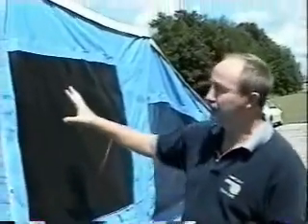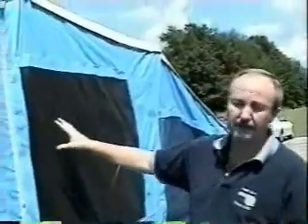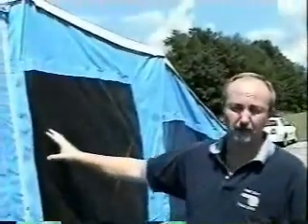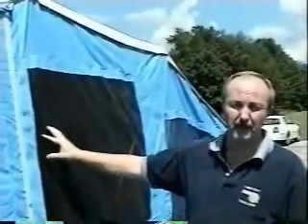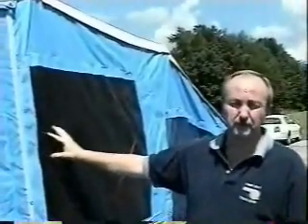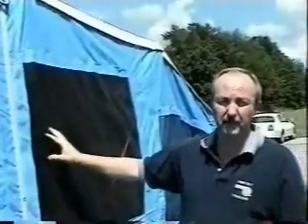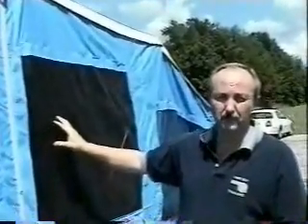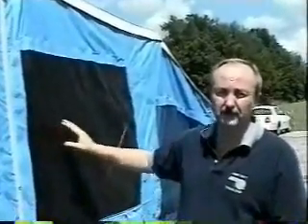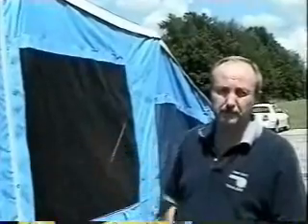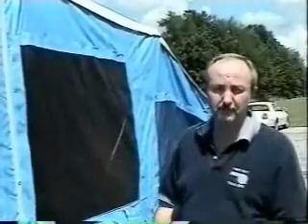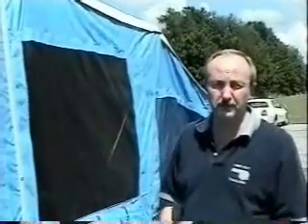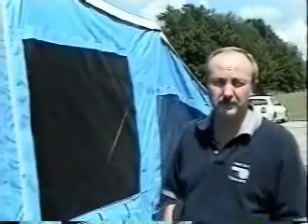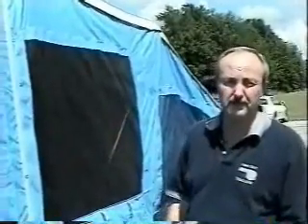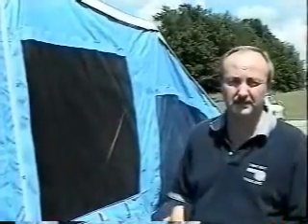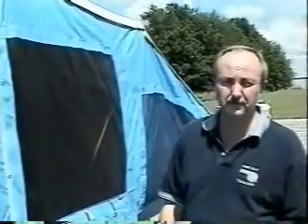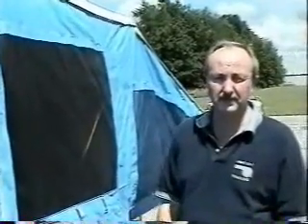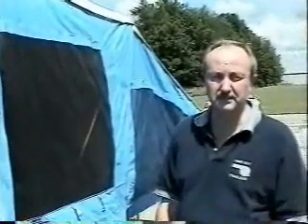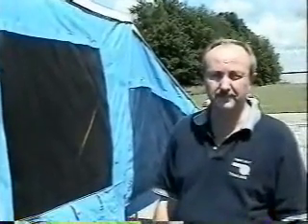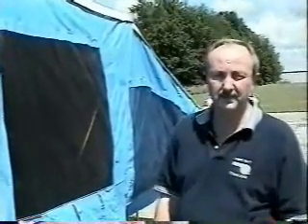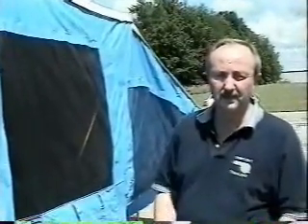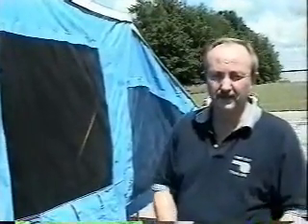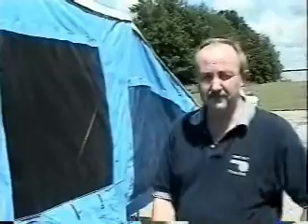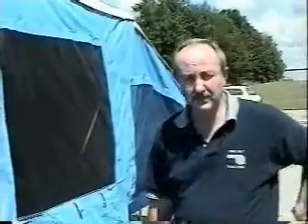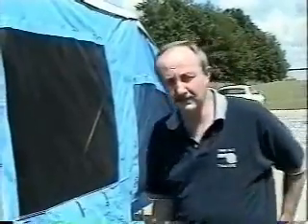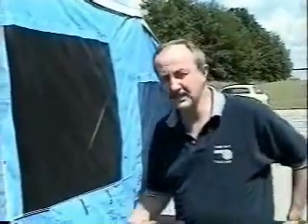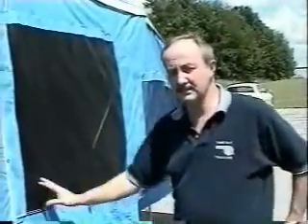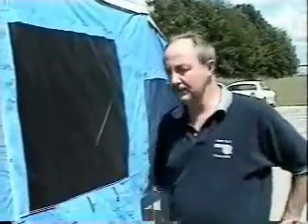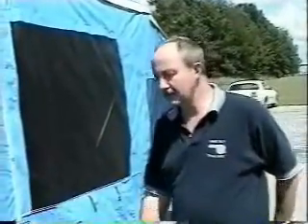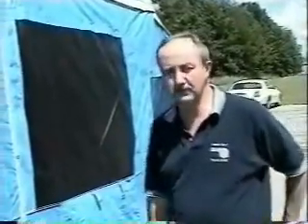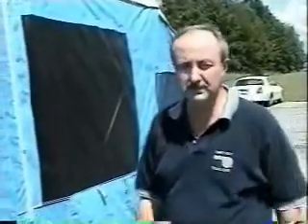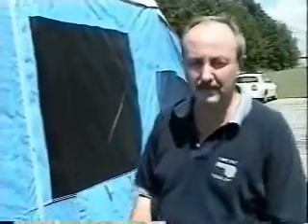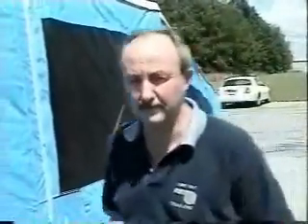When you buy the trailer new from the factory, we've done it the first time for you and you won't need to do it again until the spring of next year. That's it for the care of the tent — let's go ahead and go through the takedown now.